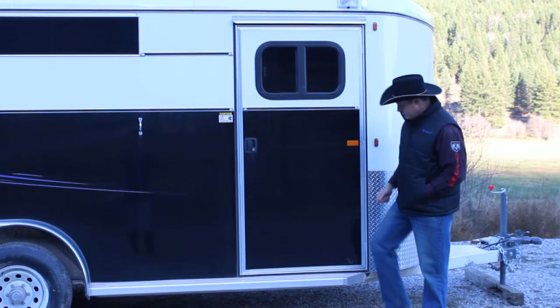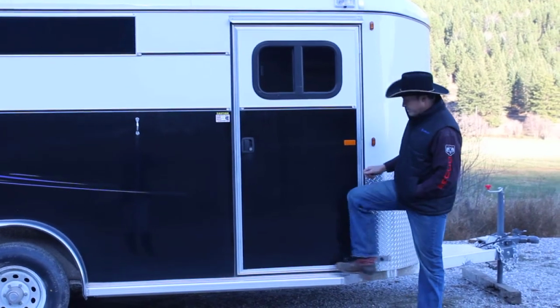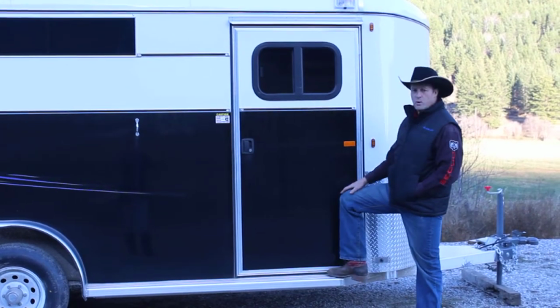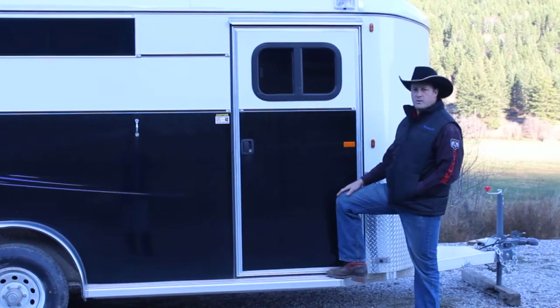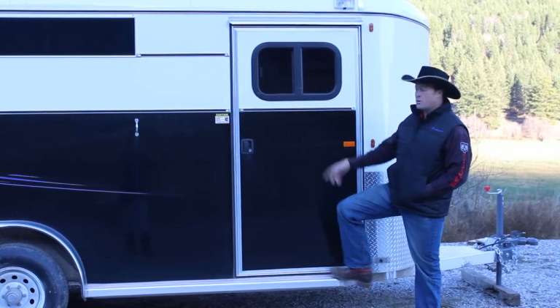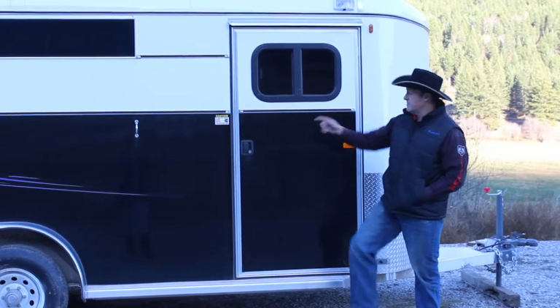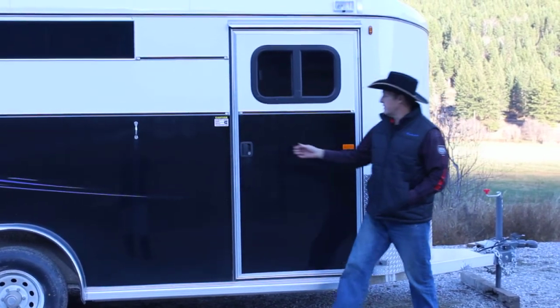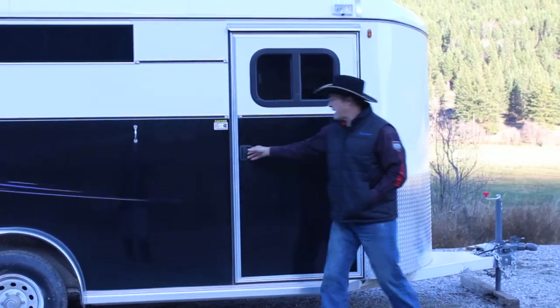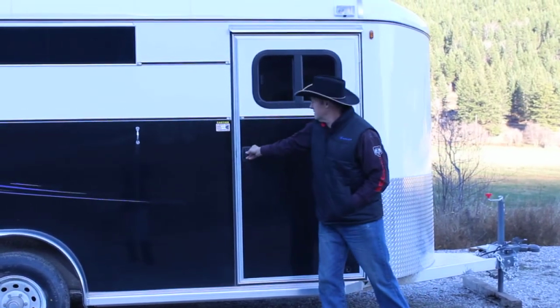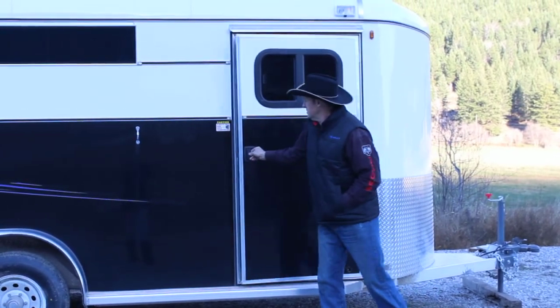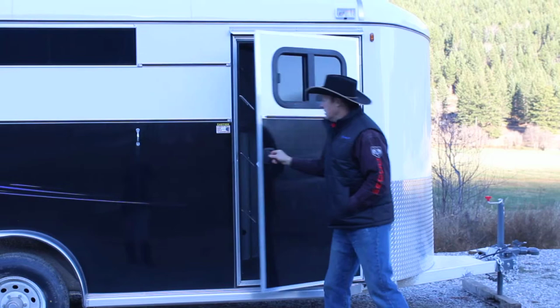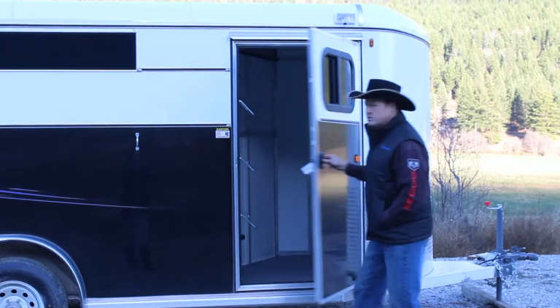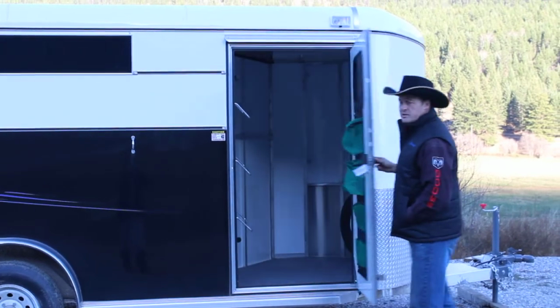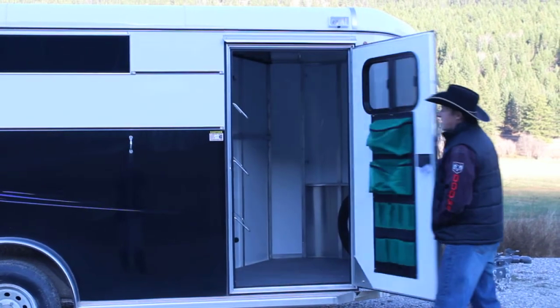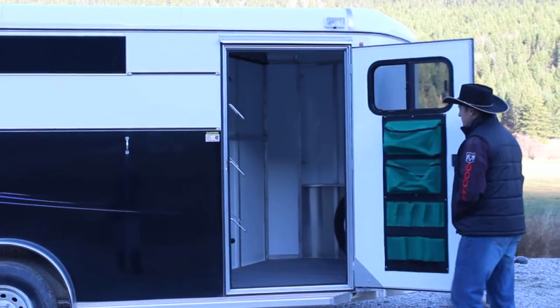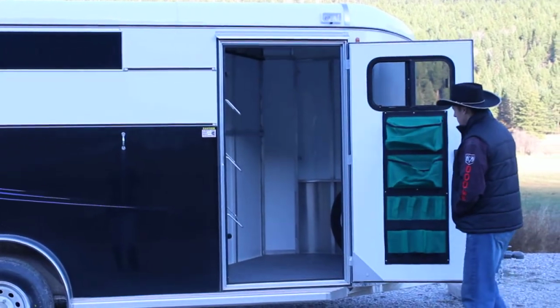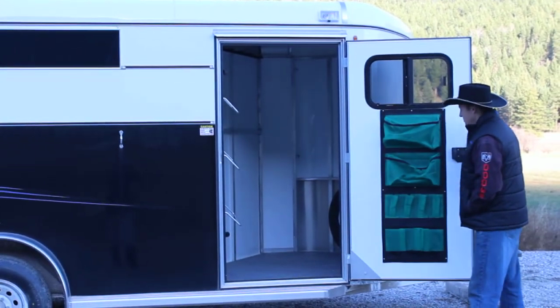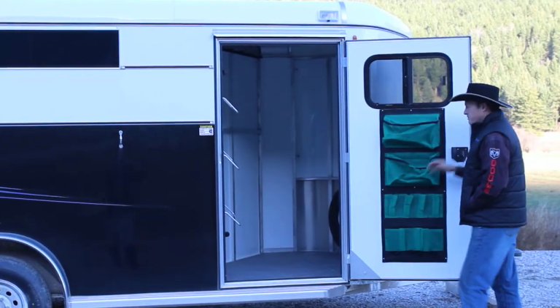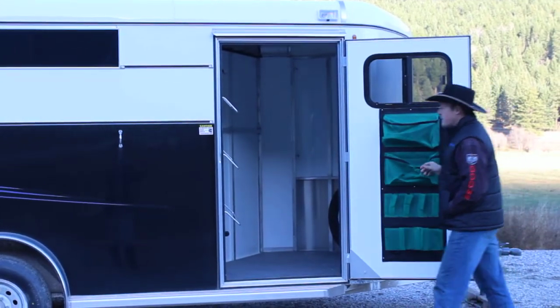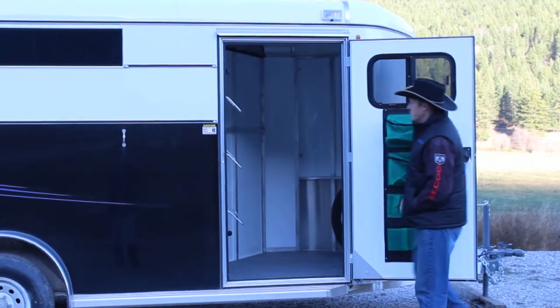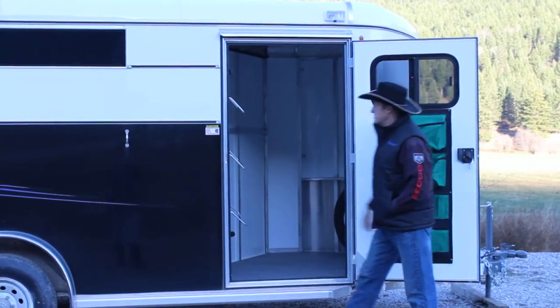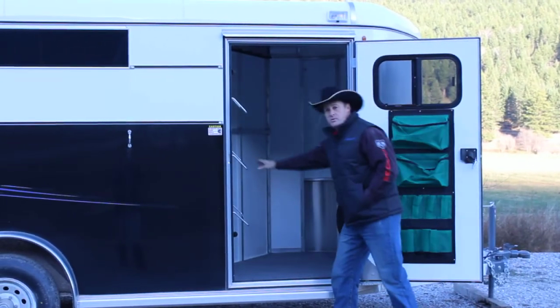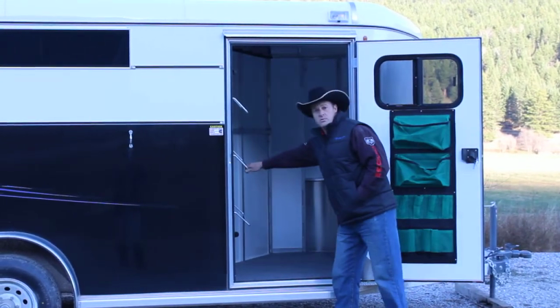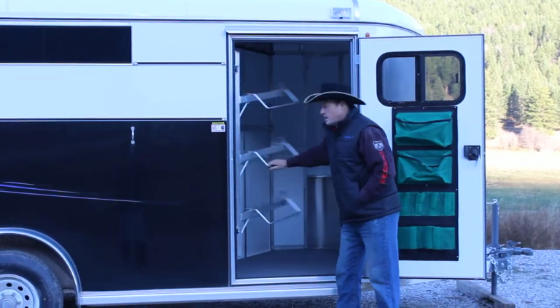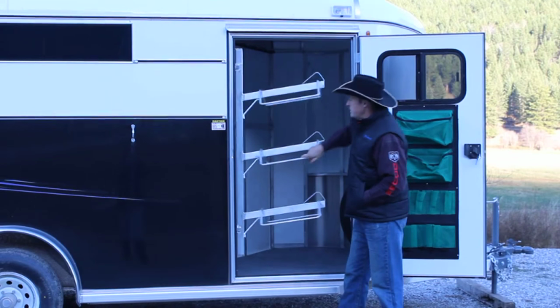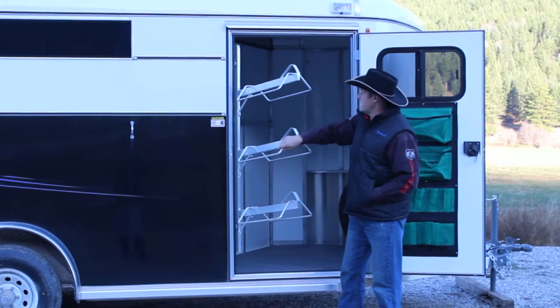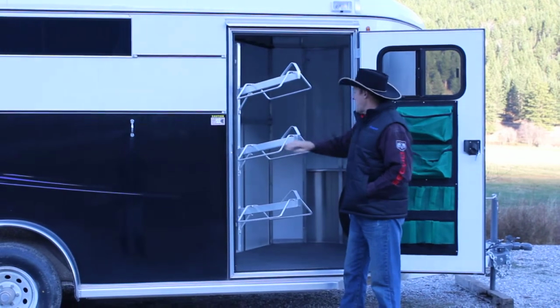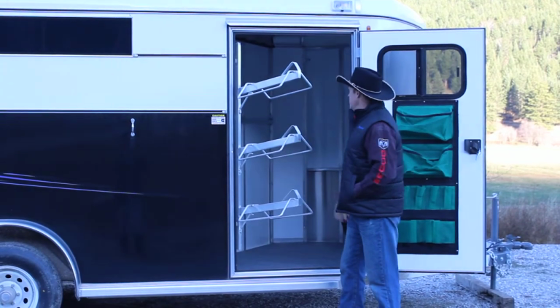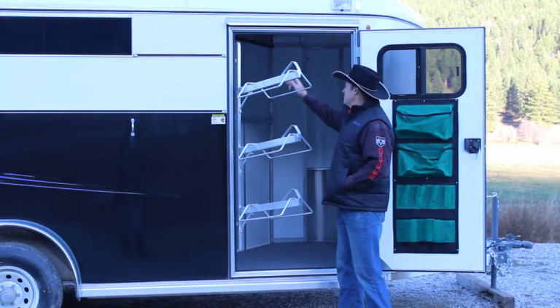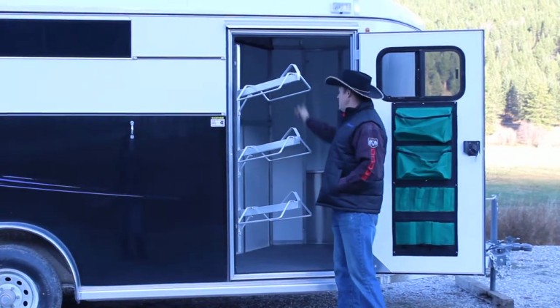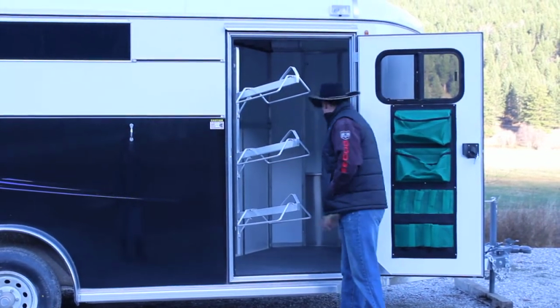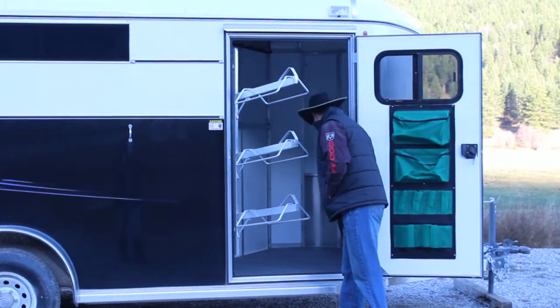From our nice wide running boards, front to back, large generous tack room. We've got your brush bag organizer, we've got a swing-out saddle rack, plenty of bridle hooks.